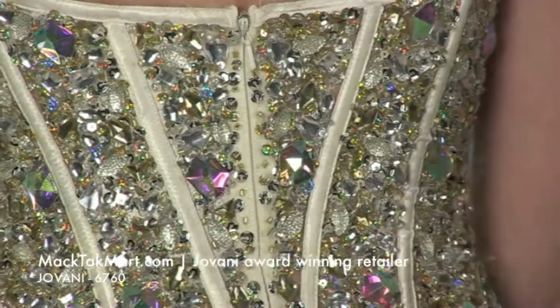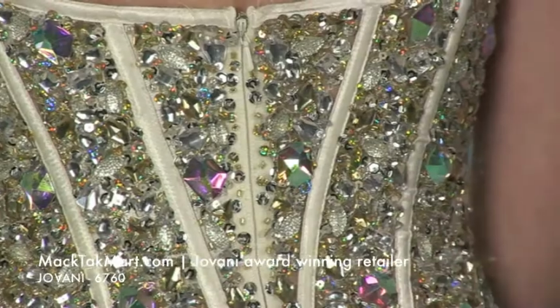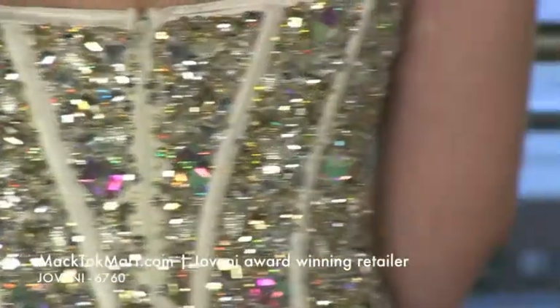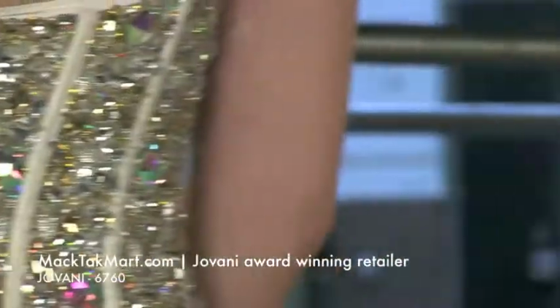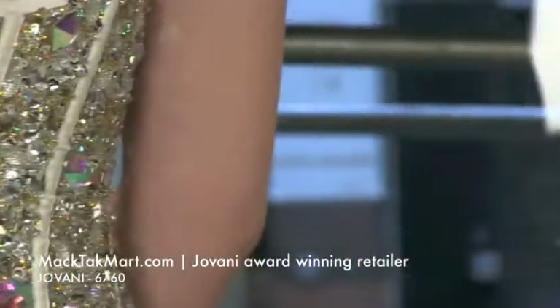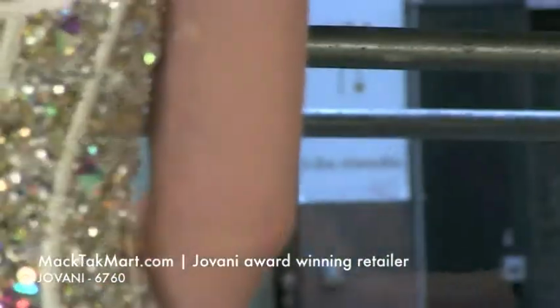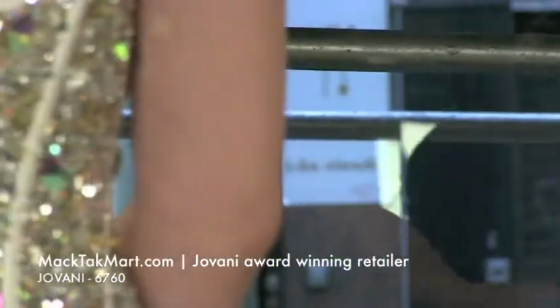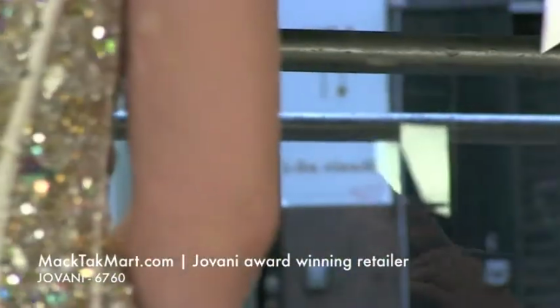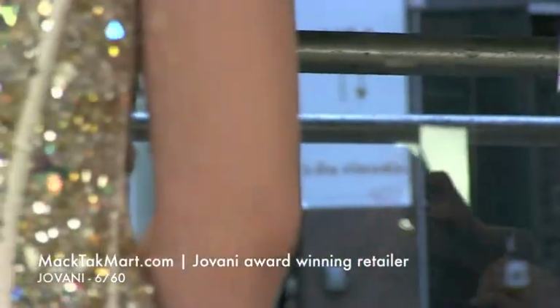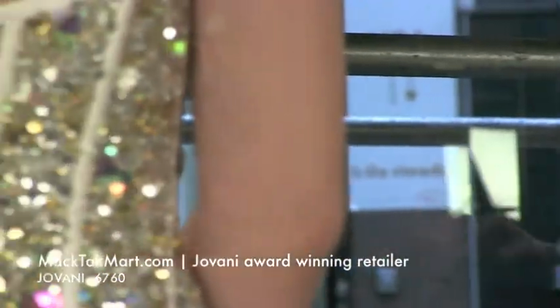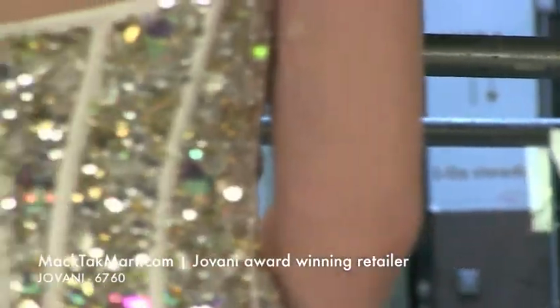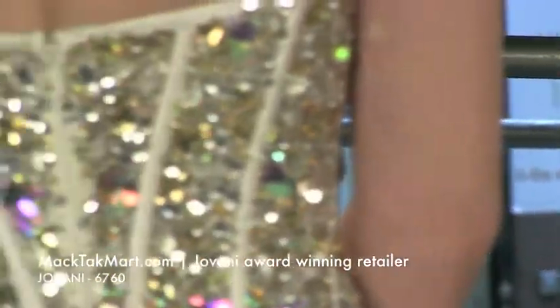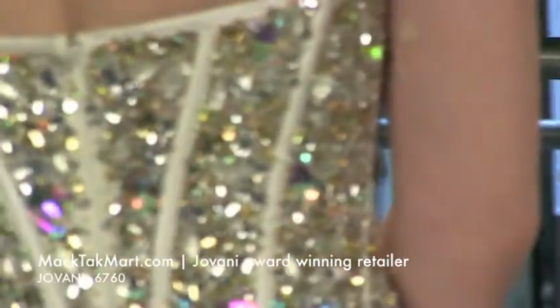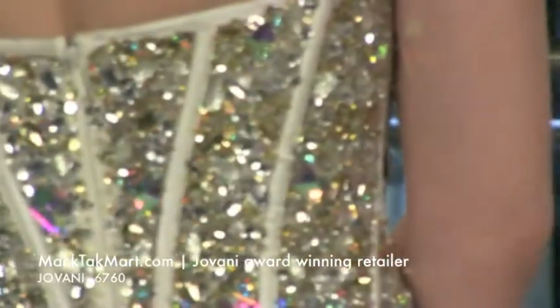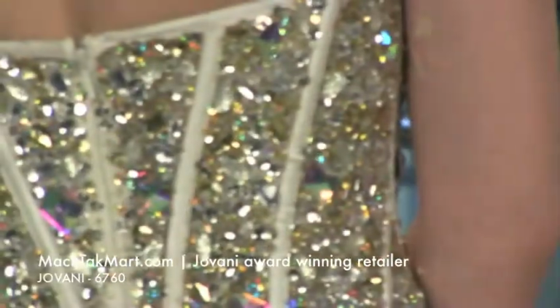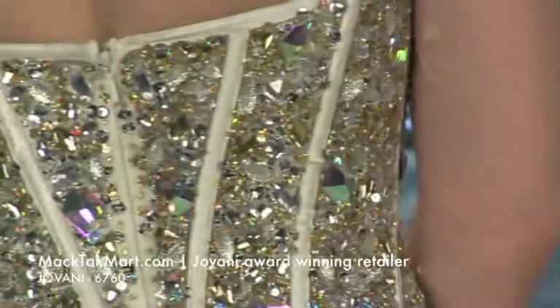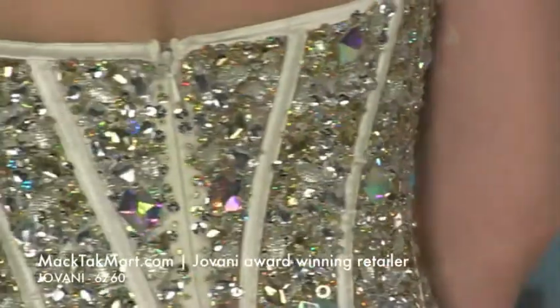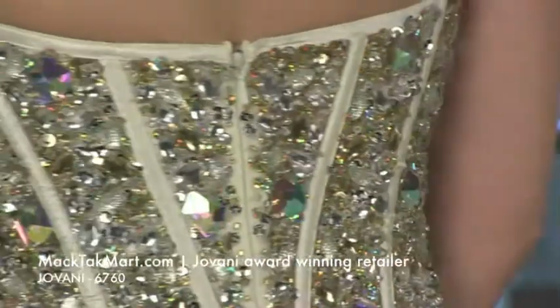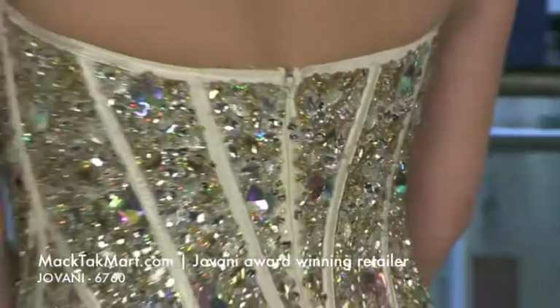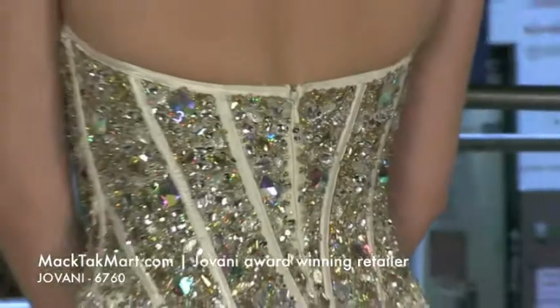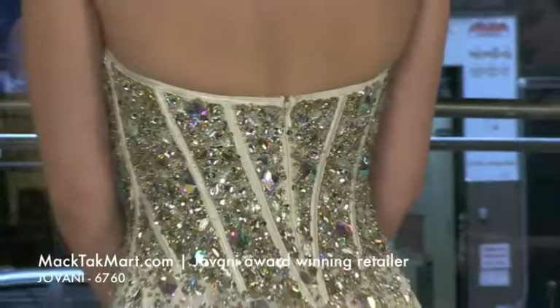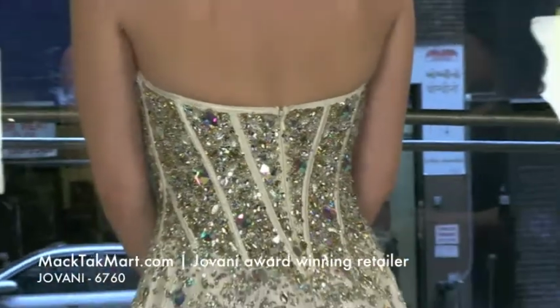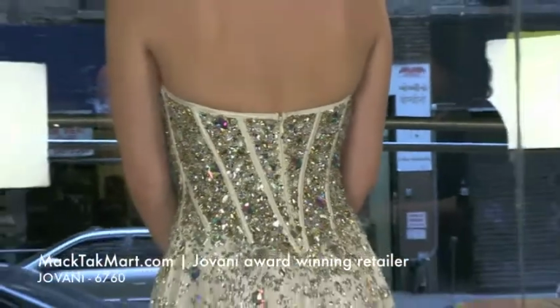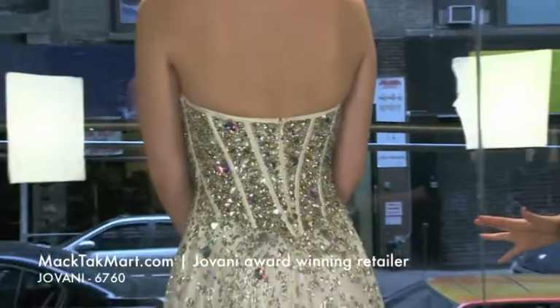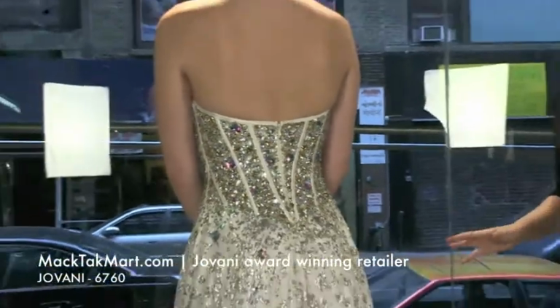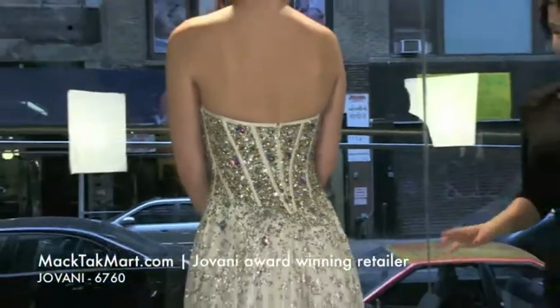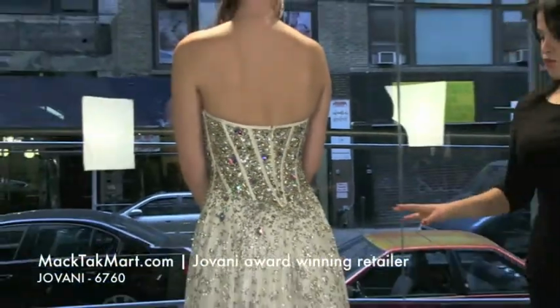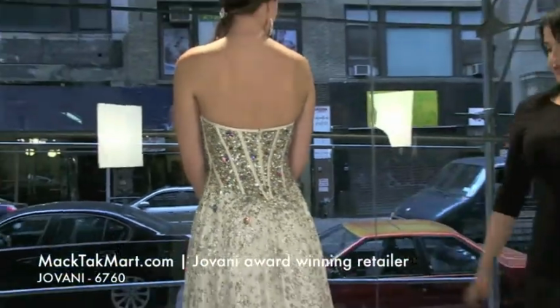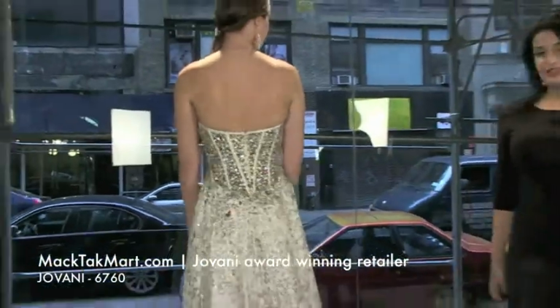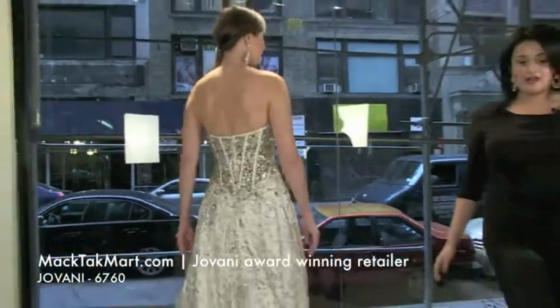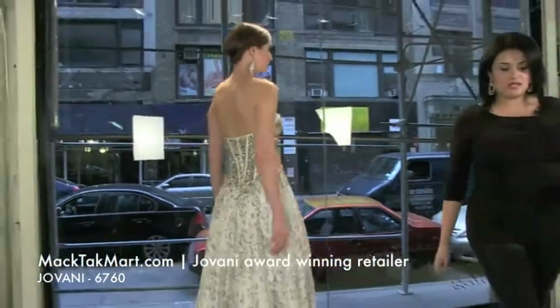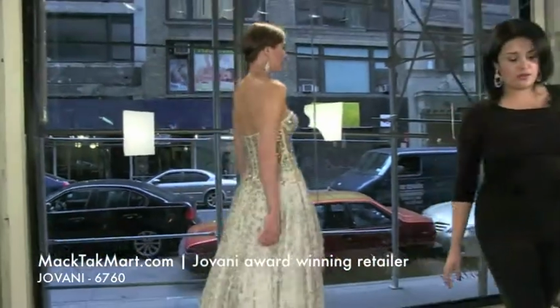It's a great dress to have. It looks stunning. It comes in different colors. And this is a beautiful dress. Let's walk and see how the dress flows.